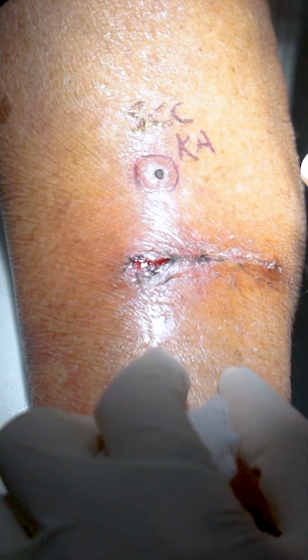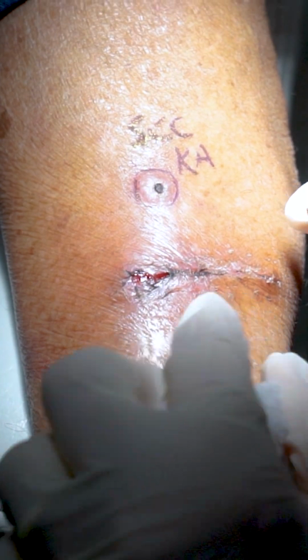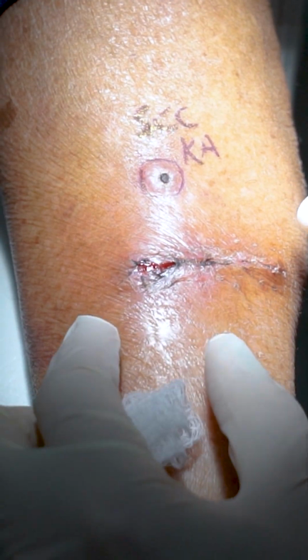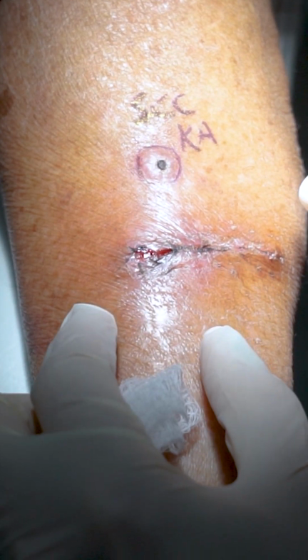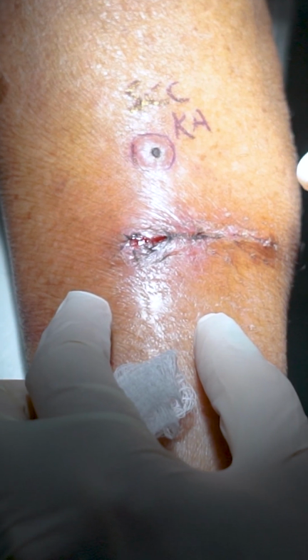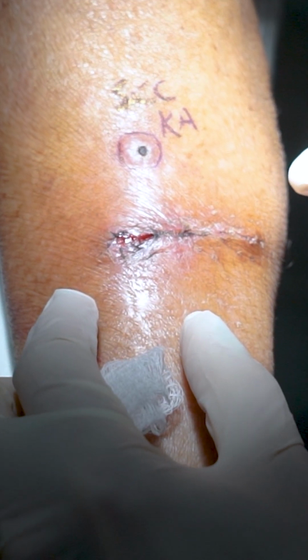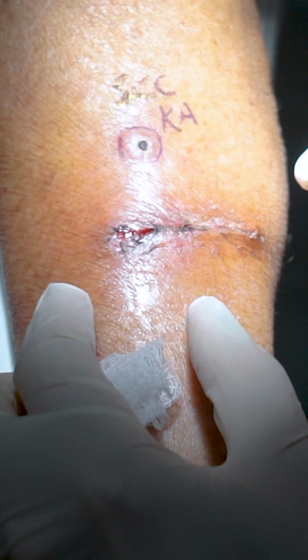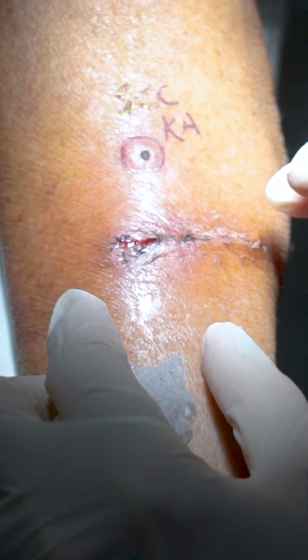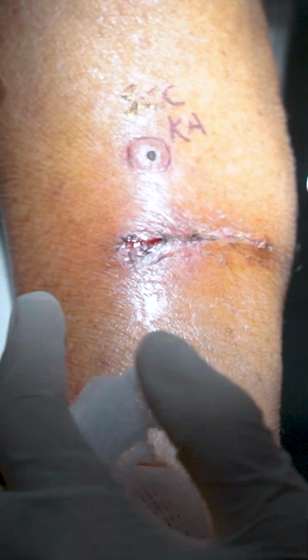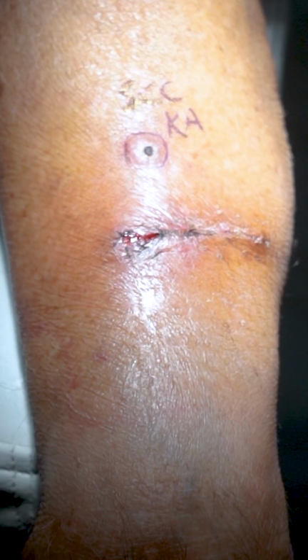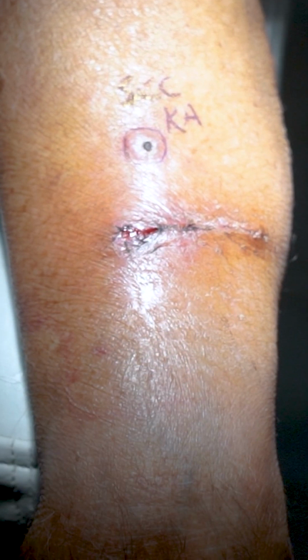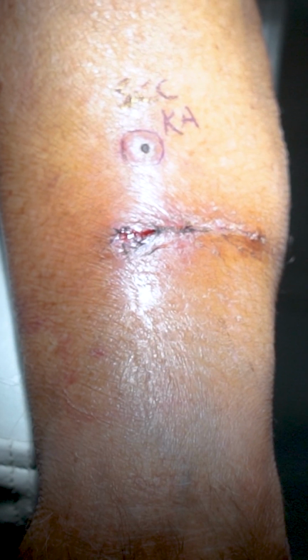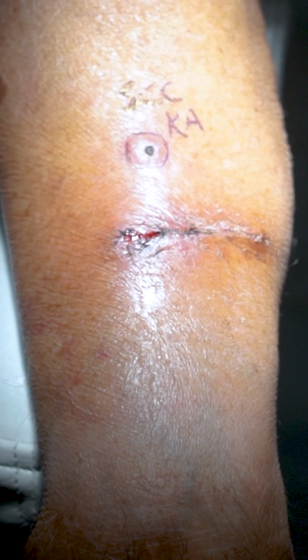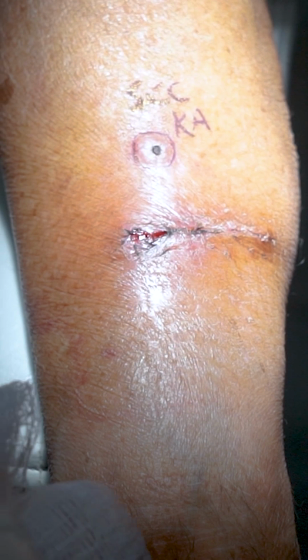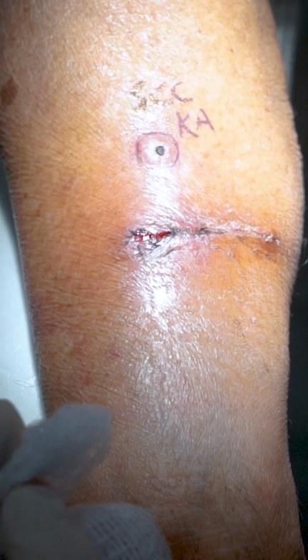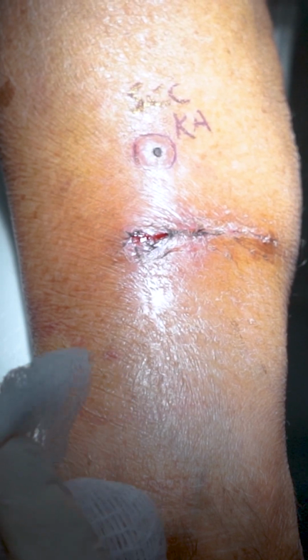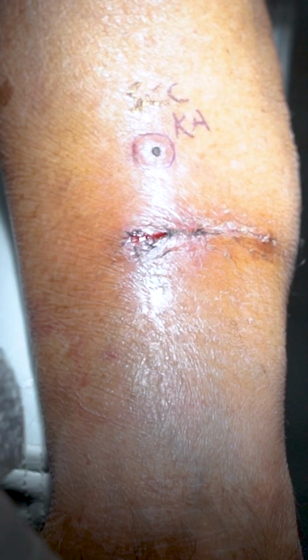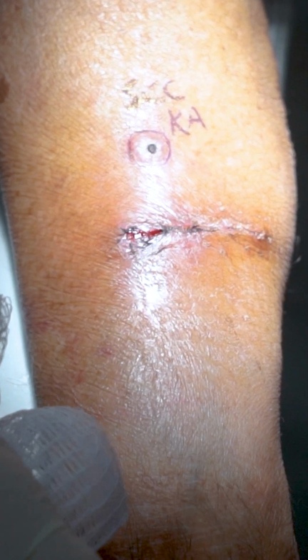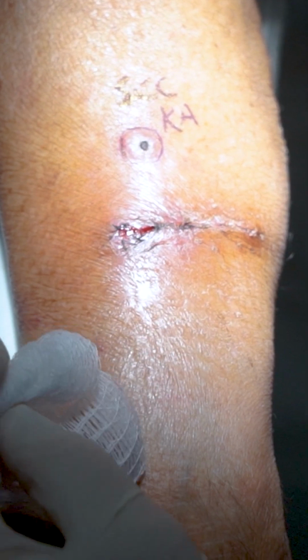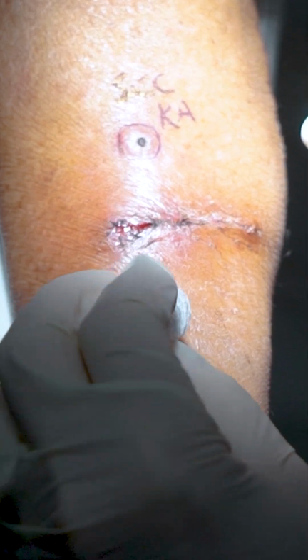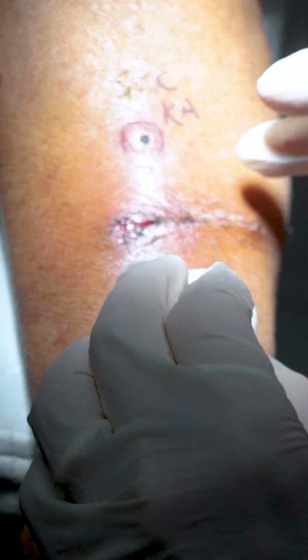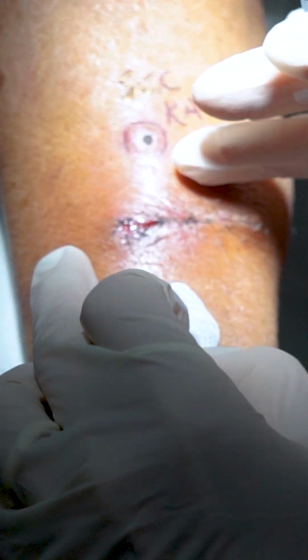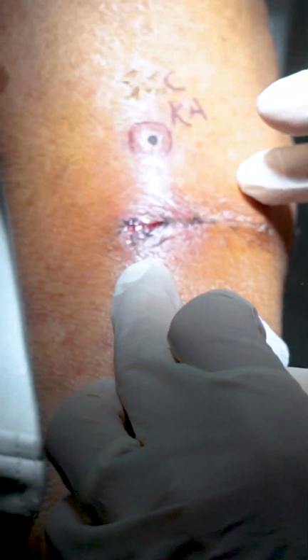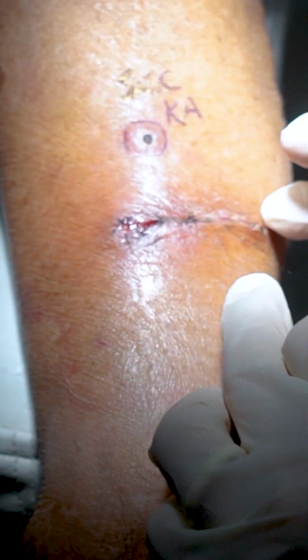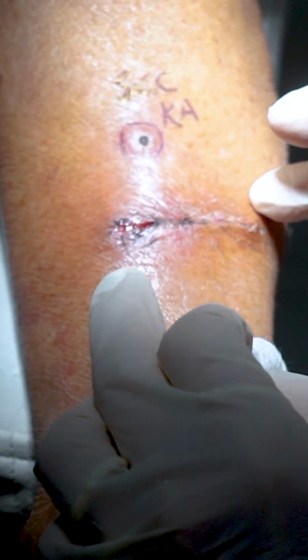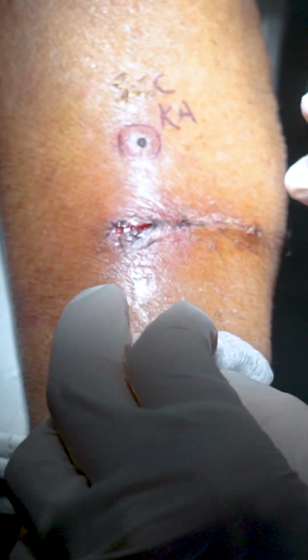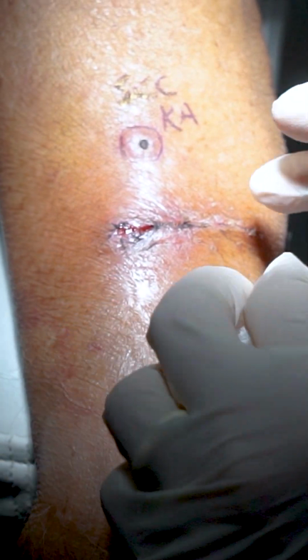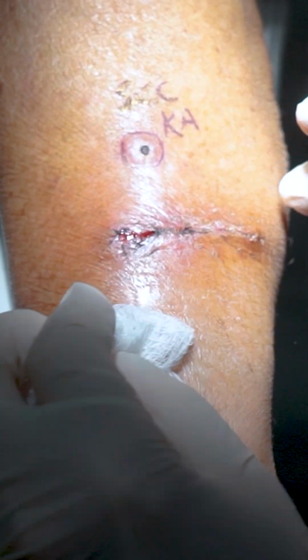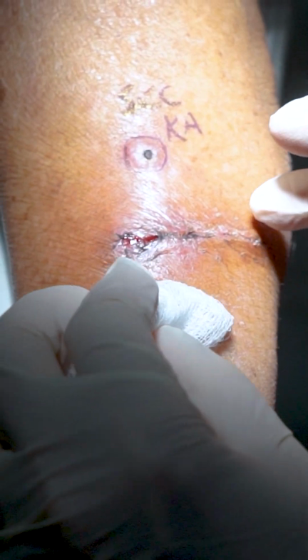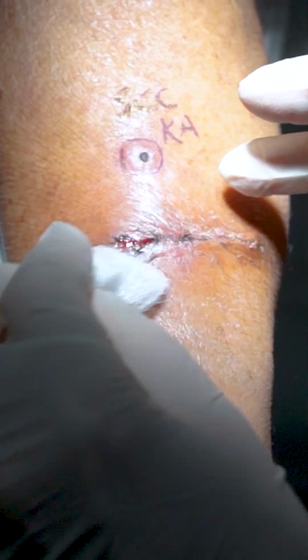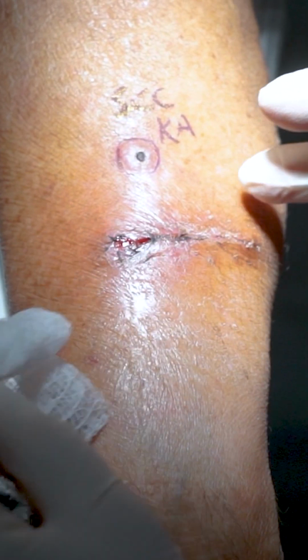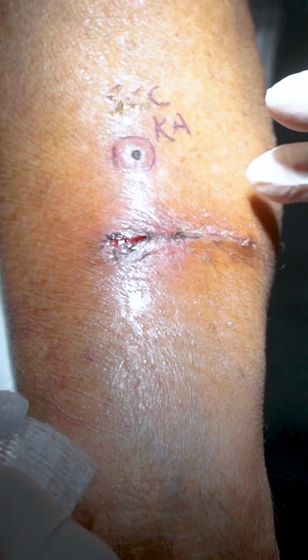We did the surgery two weeks ago on his hand and unfortunately the next day he fell, so it's a little bruised over here, but the sutures are still intact.